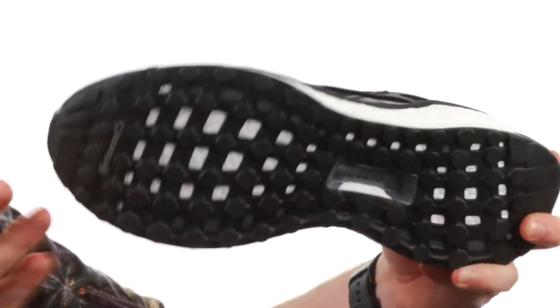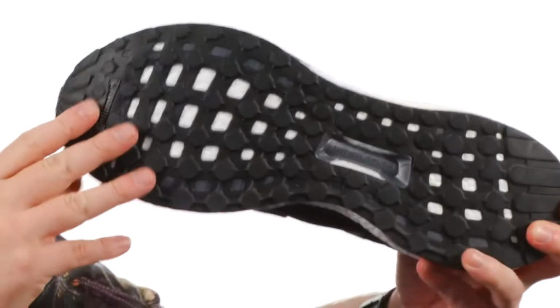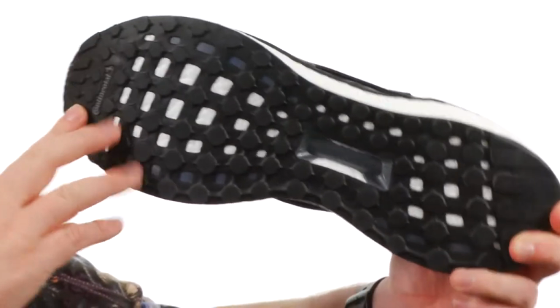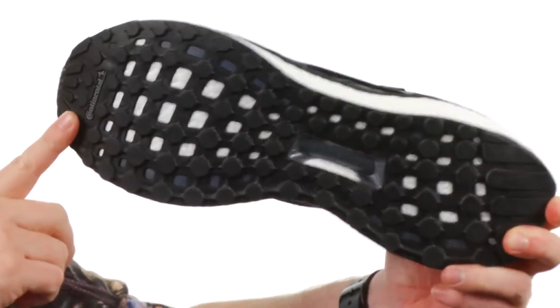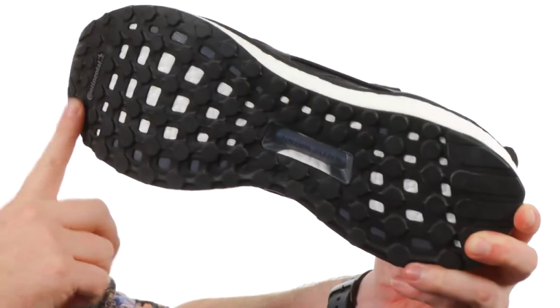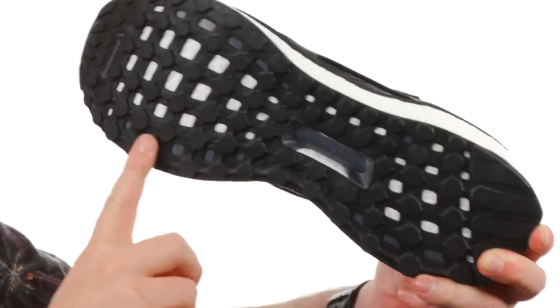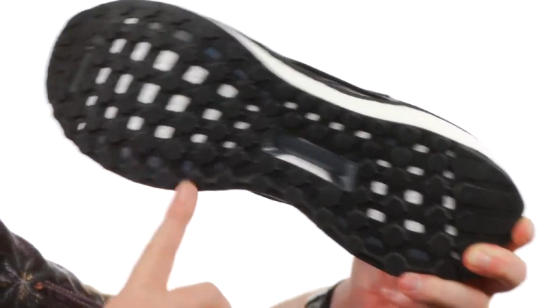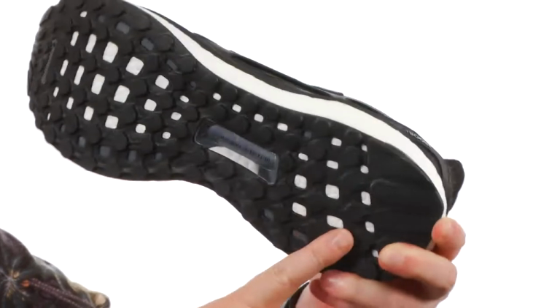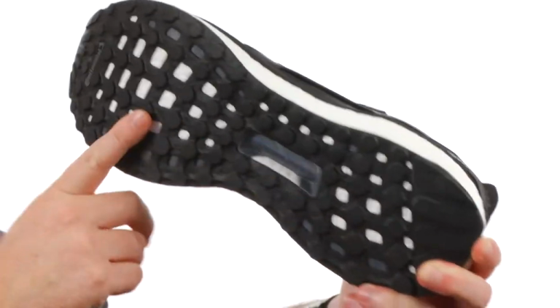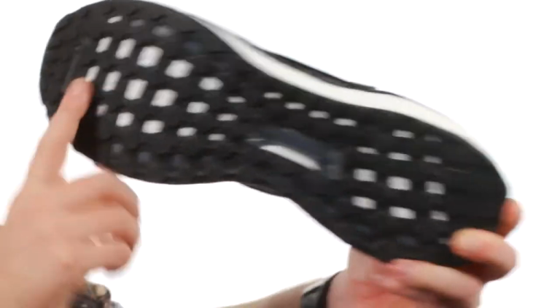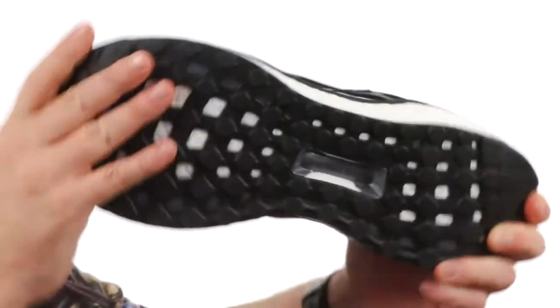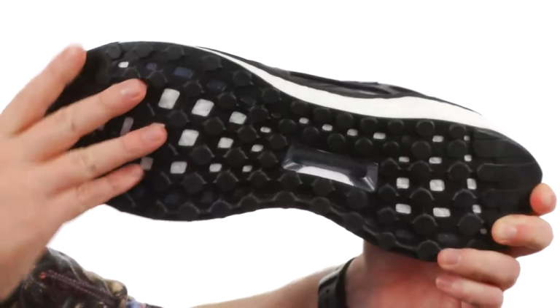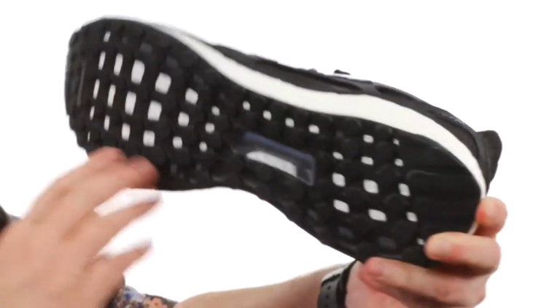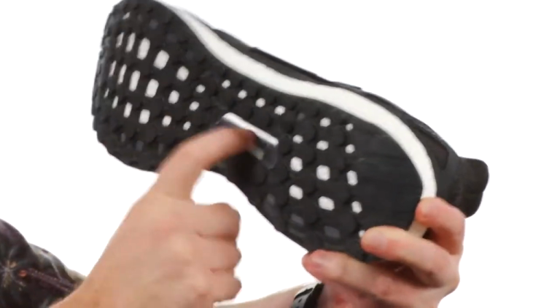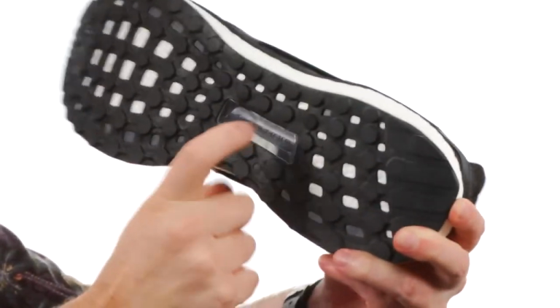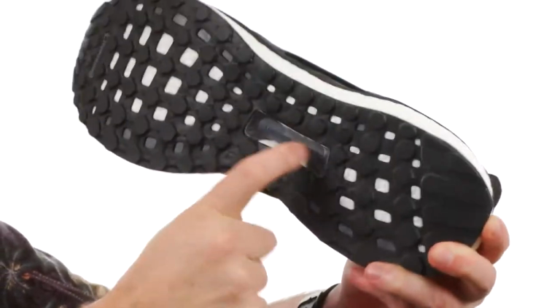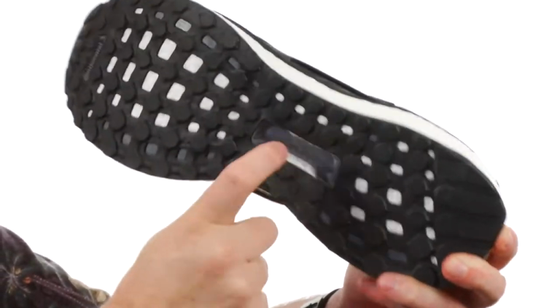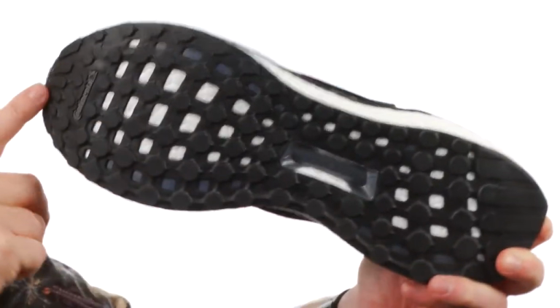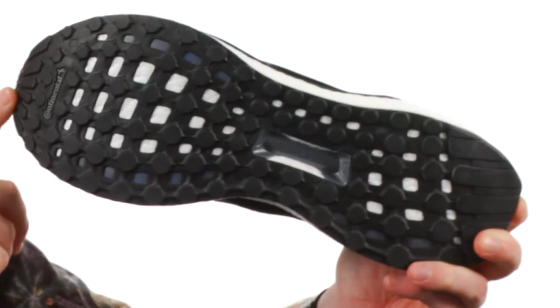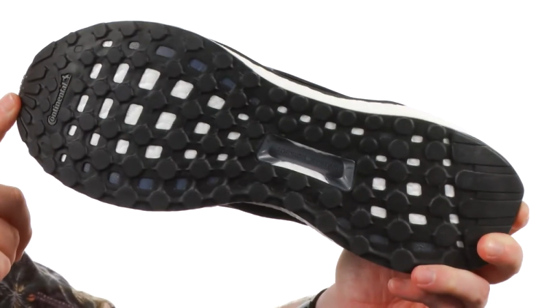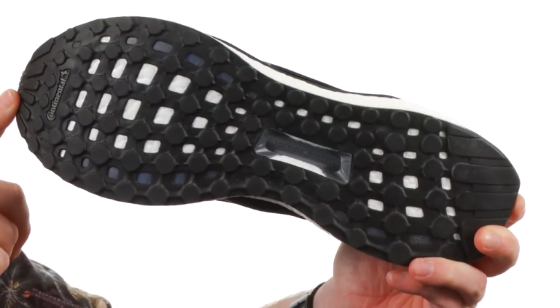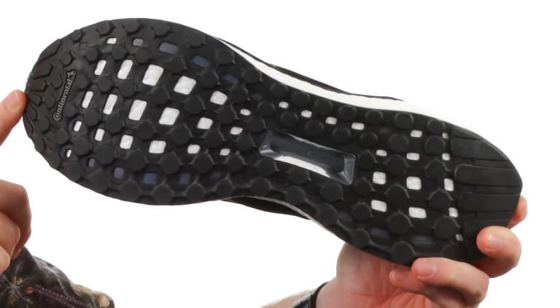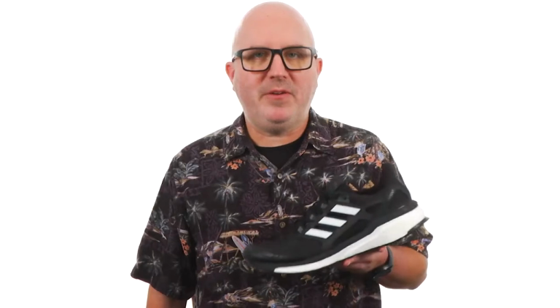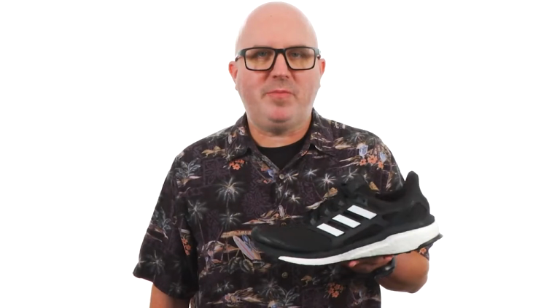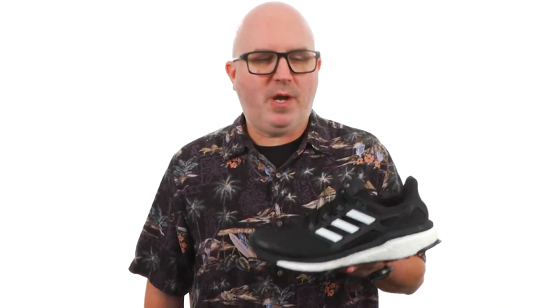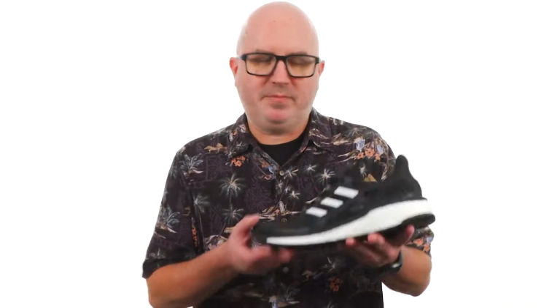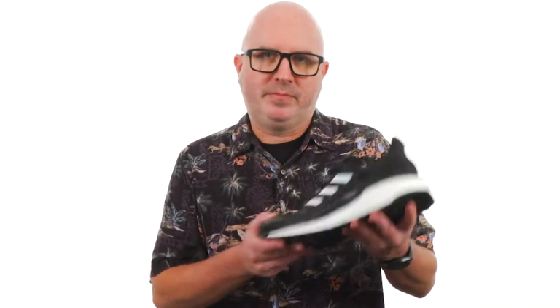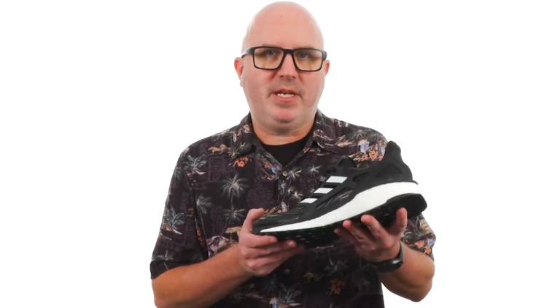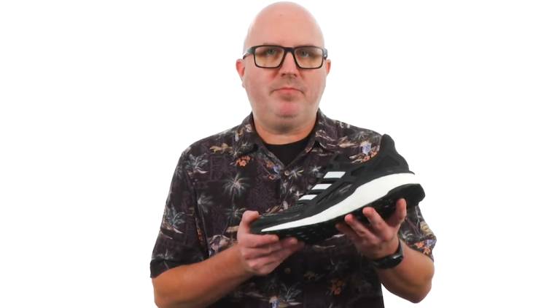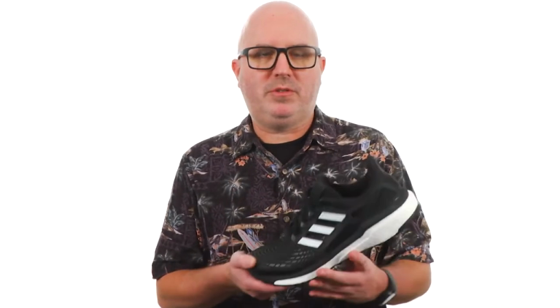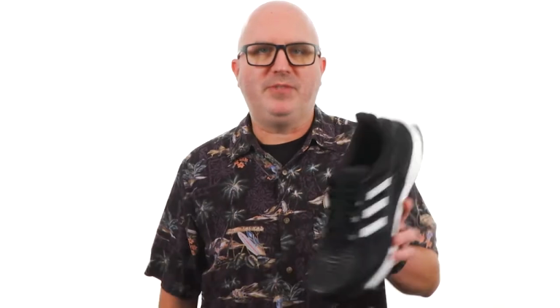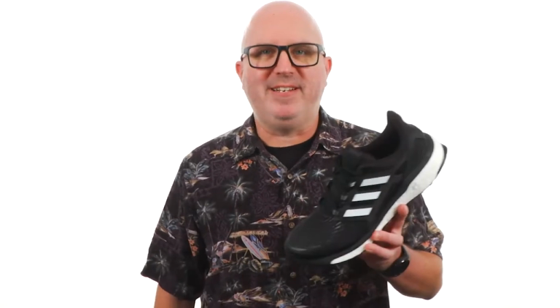They put this rugged Continental rubber down here on the outsole, which gives you plenty of miles, and you can see that midfoot support. Thank you guys so much for watching — this is the Energy Boost from Adidas.